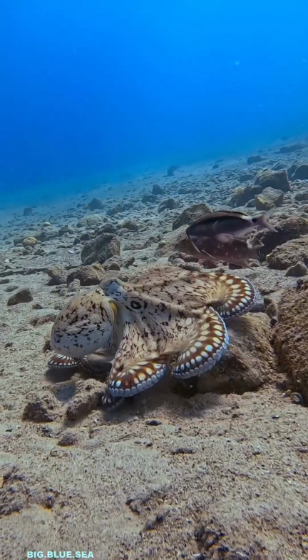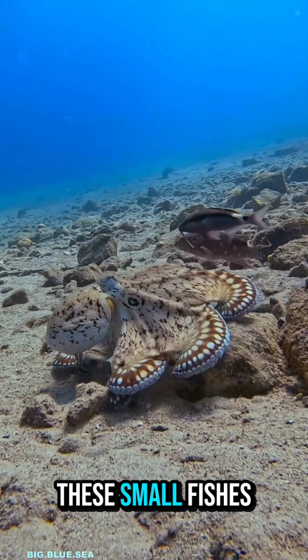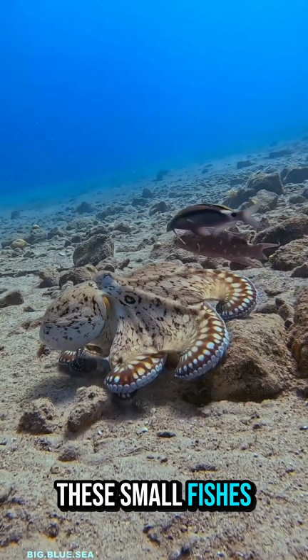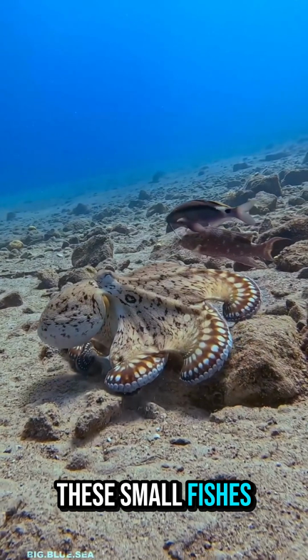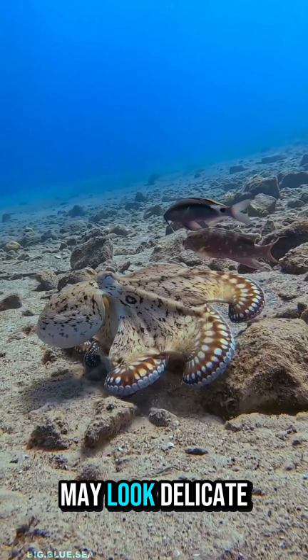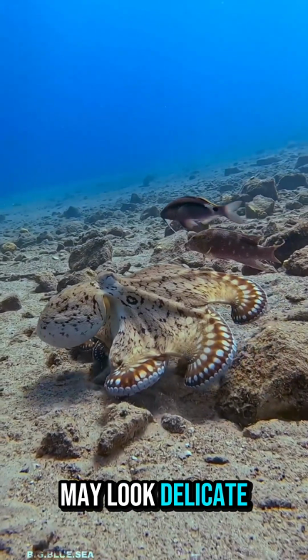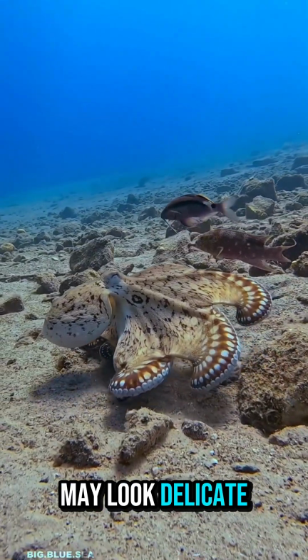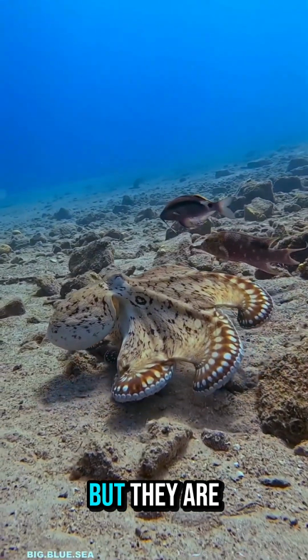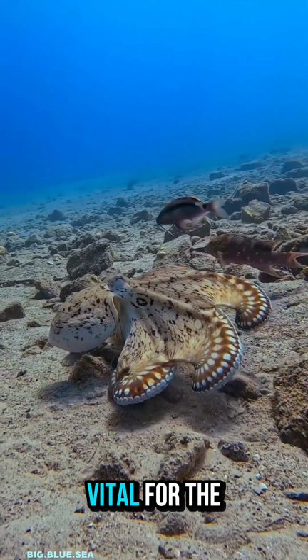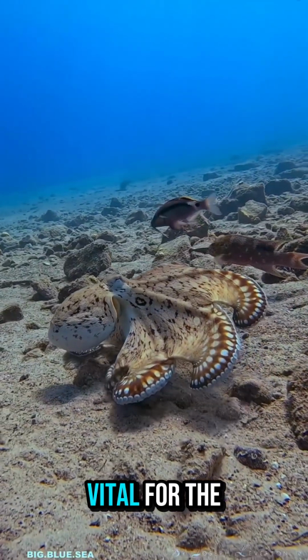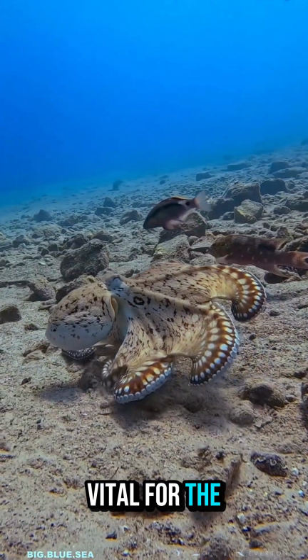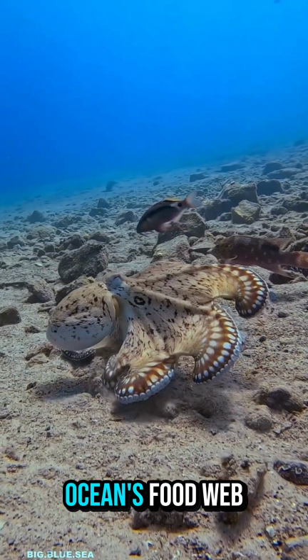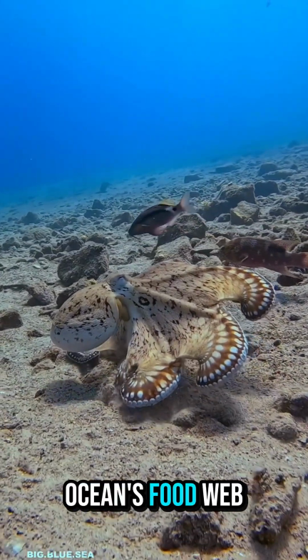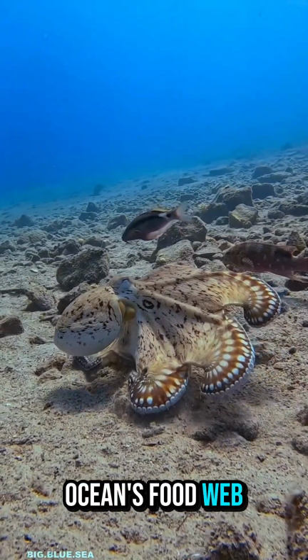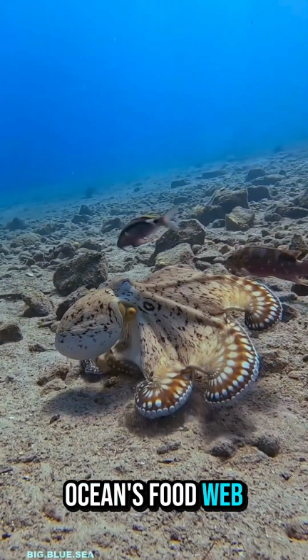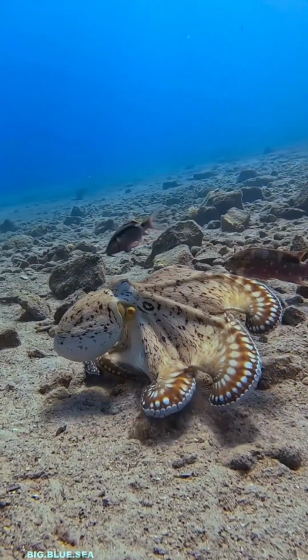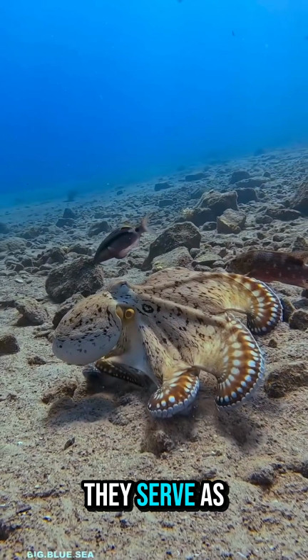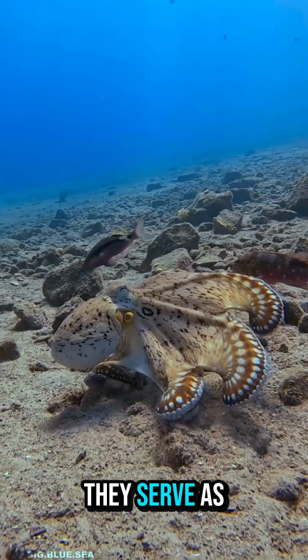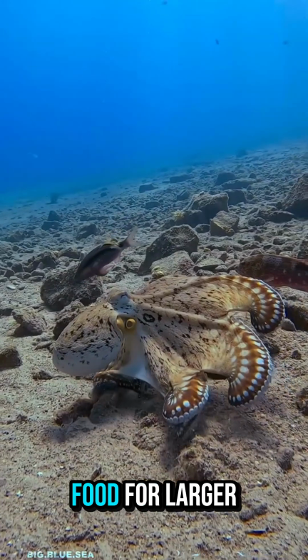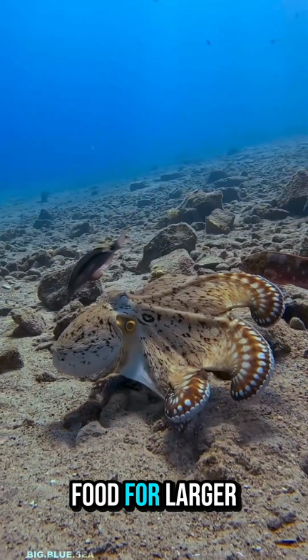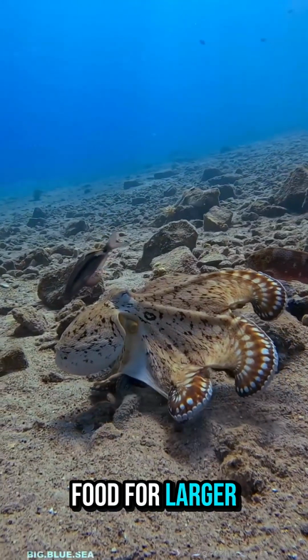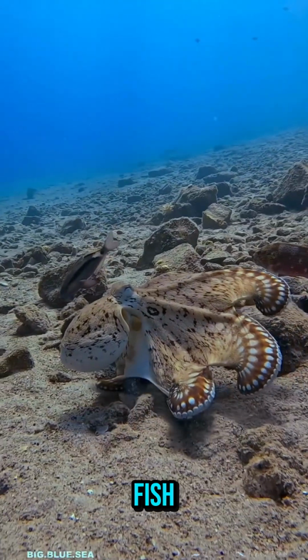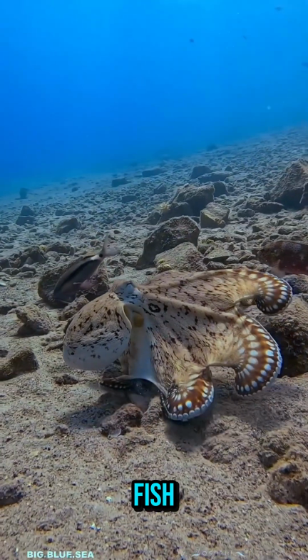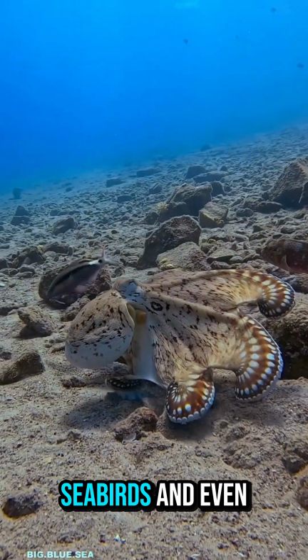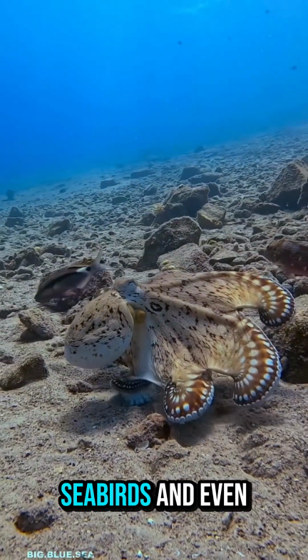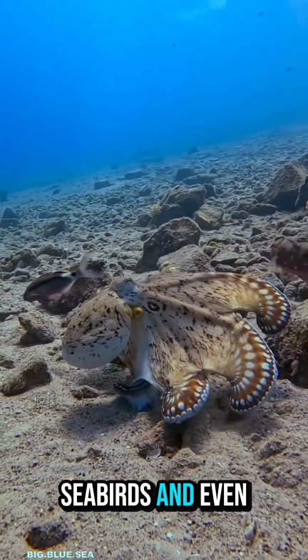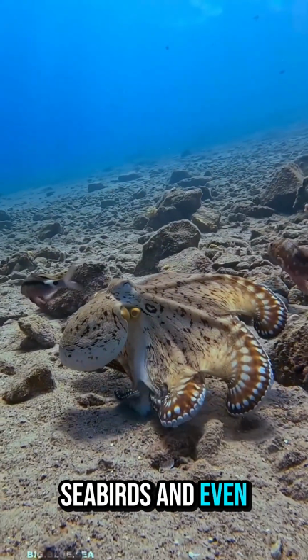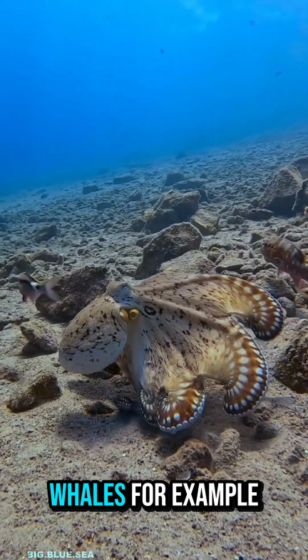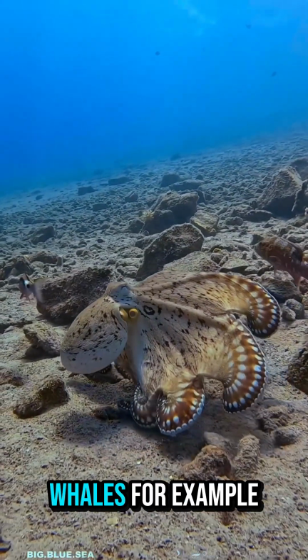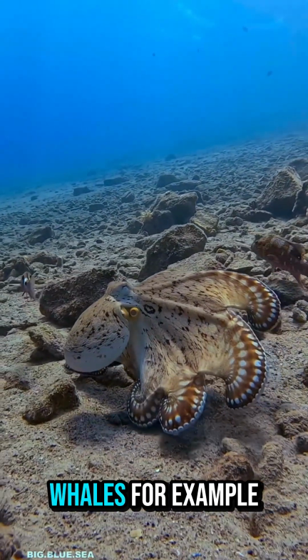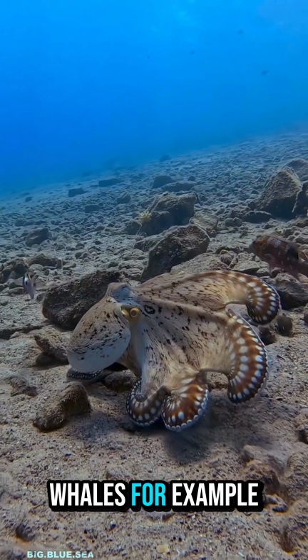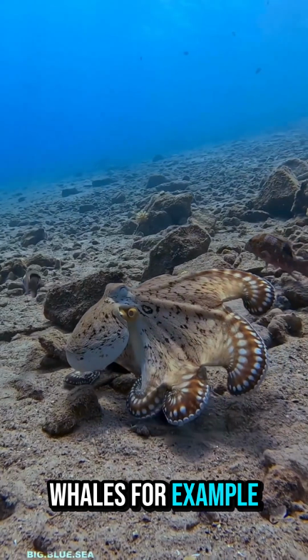These small fishes may look delicate, but they are vital for the ocean's food web. They serve as food for larger fish, seabirds, and even whales.